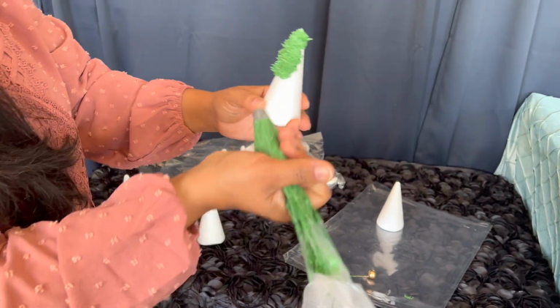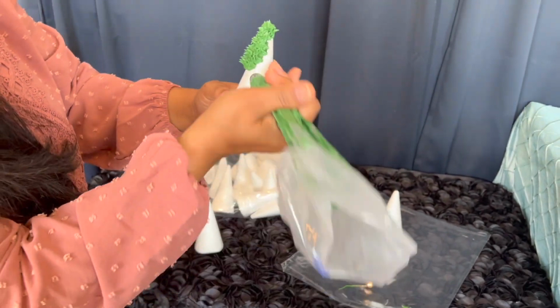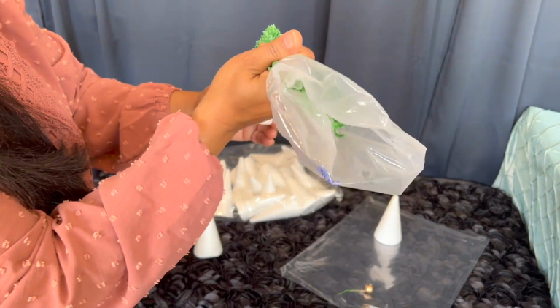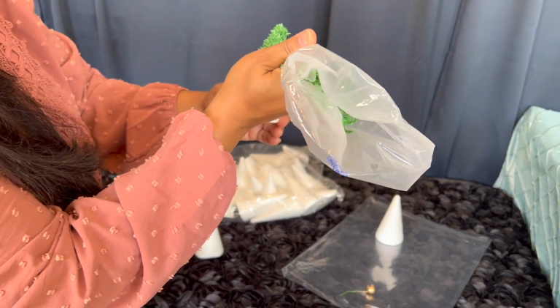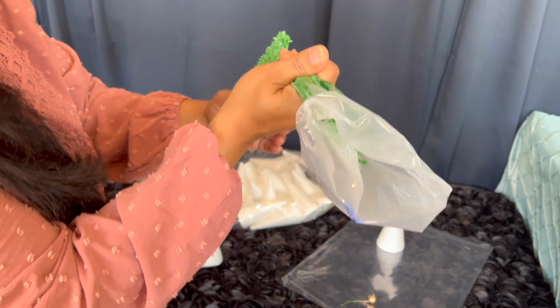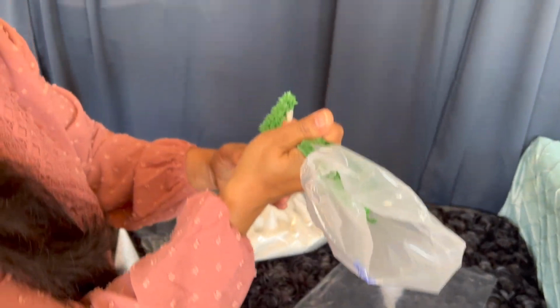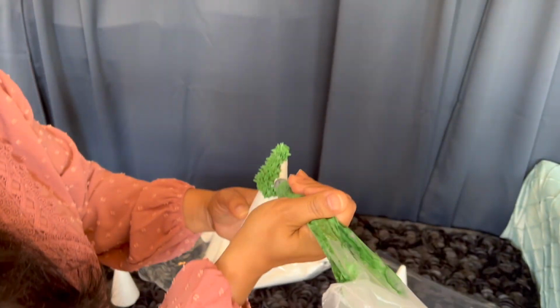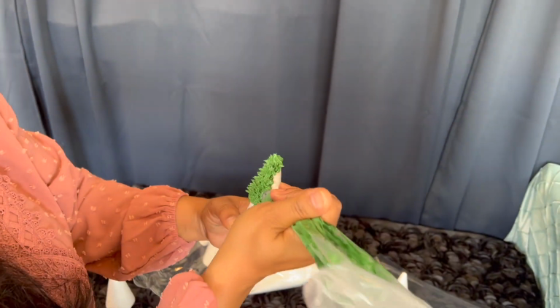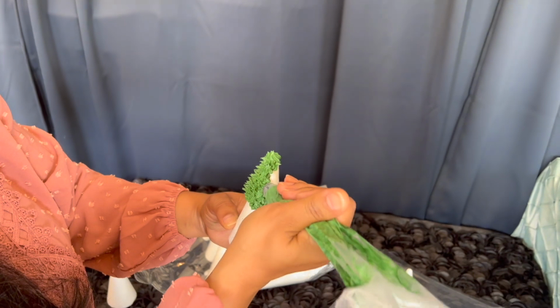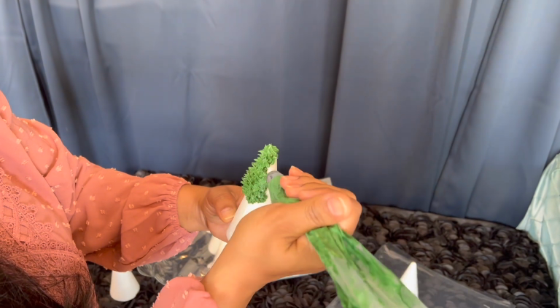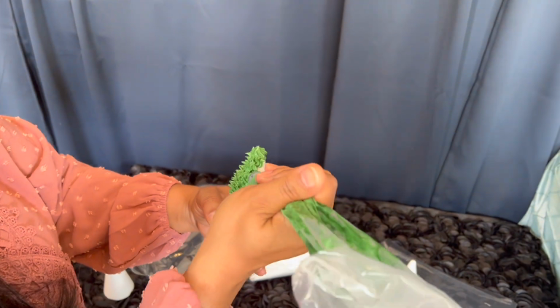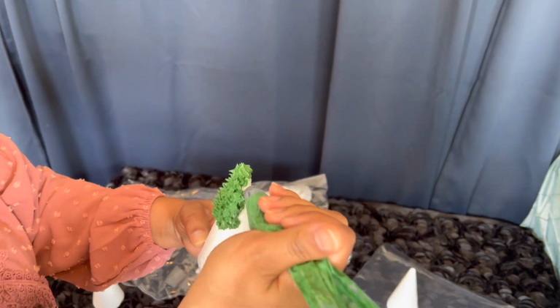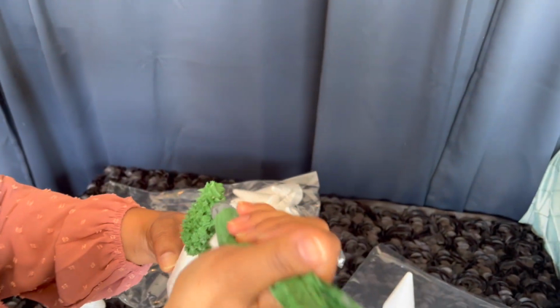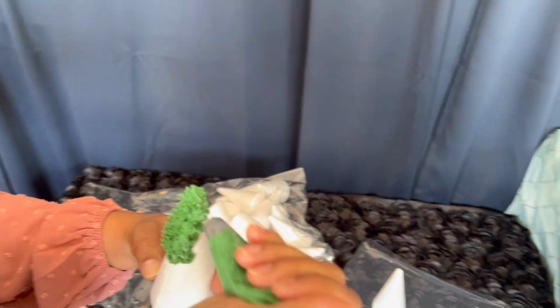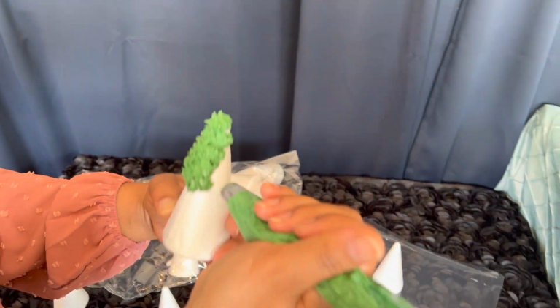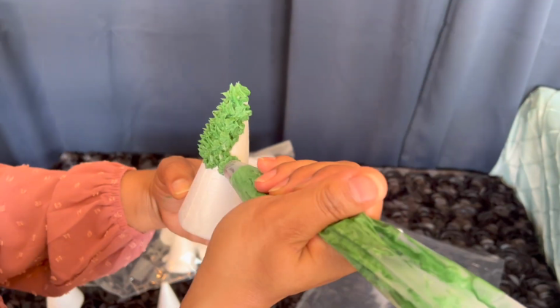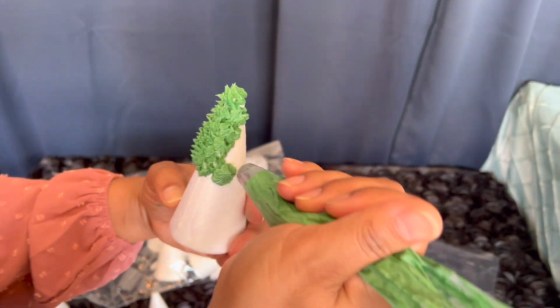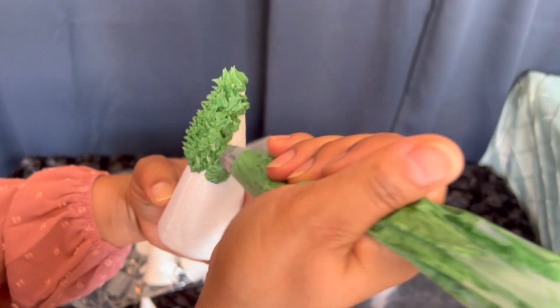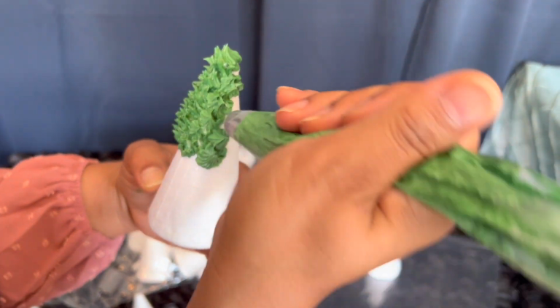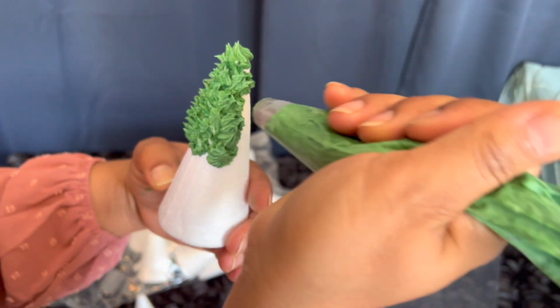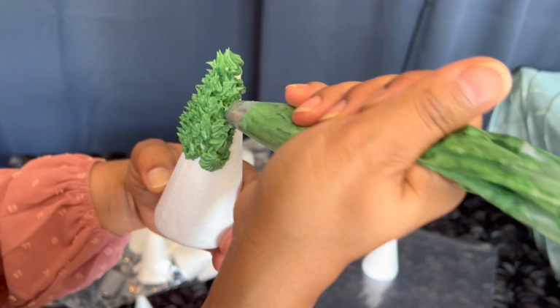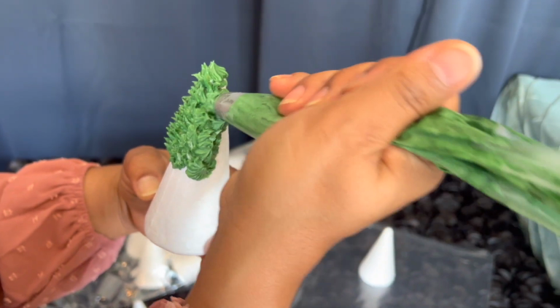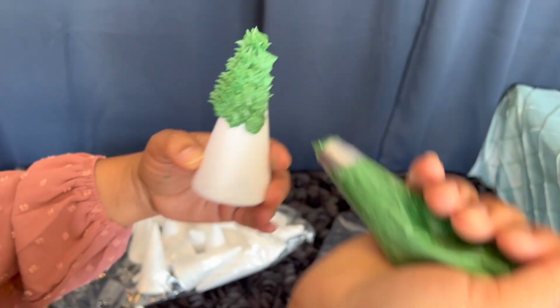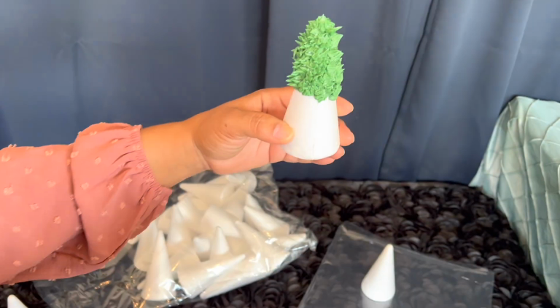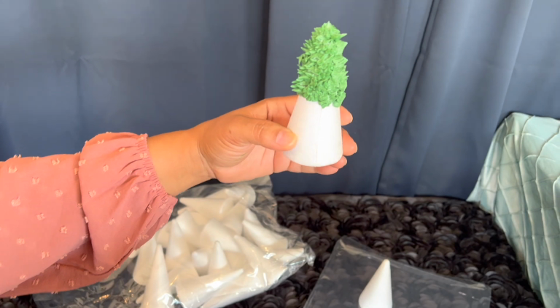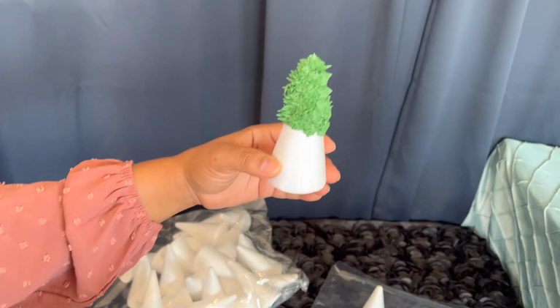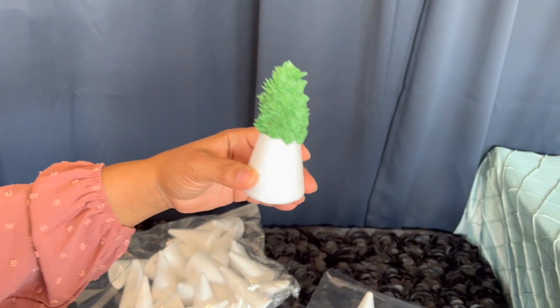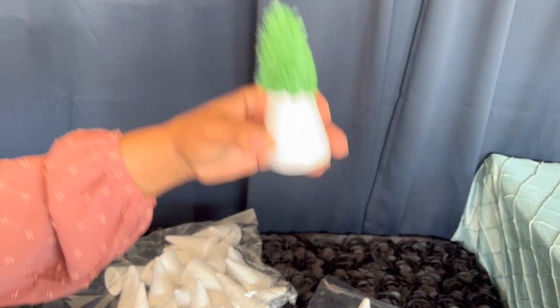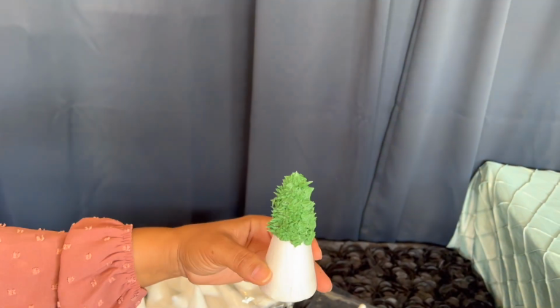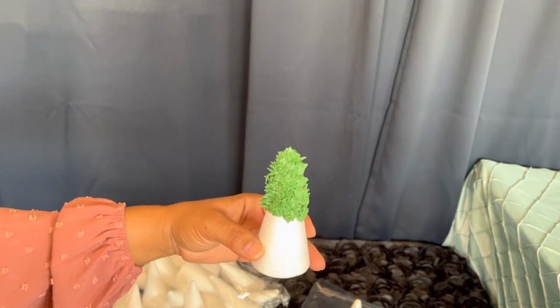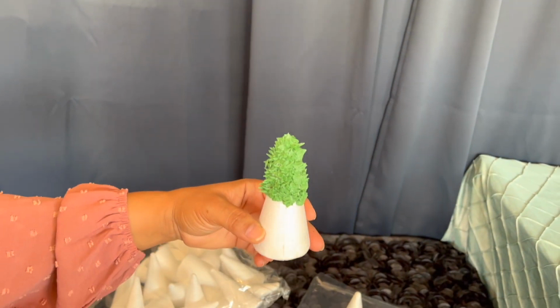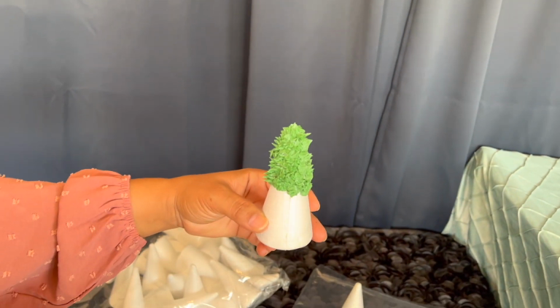You can just pipe the green frosting on and it sticks very easily. You can literally make it look like a tree, and once it's done you can just pop it on the cake and you're good to go.